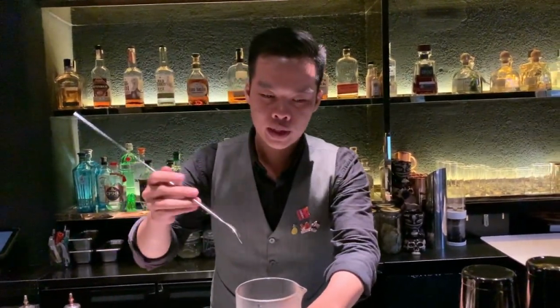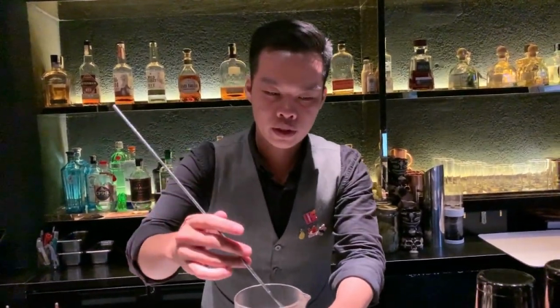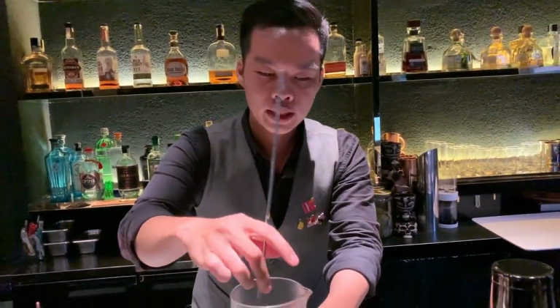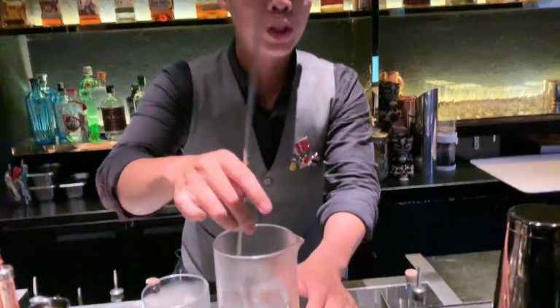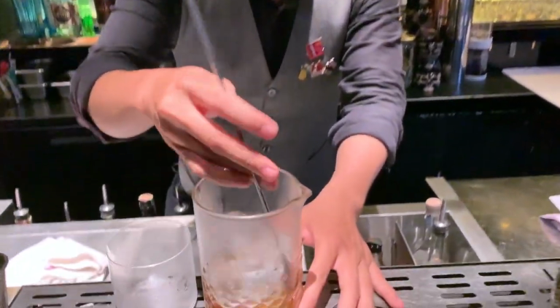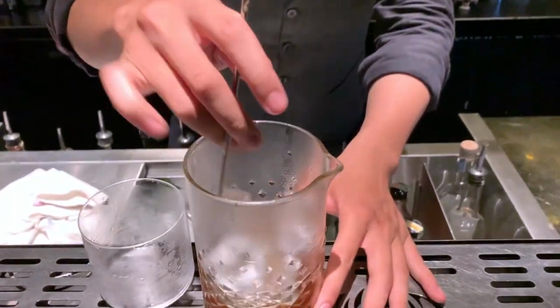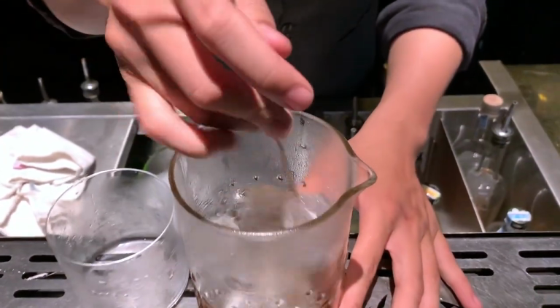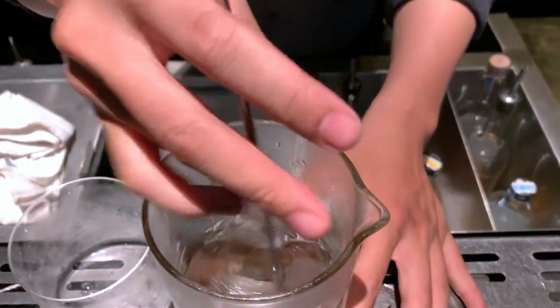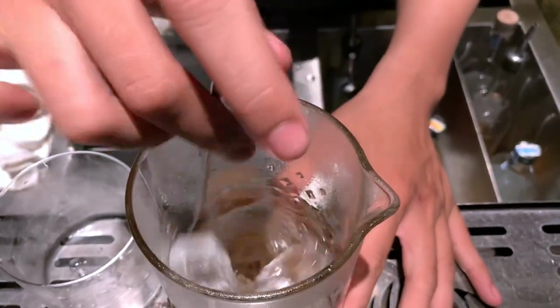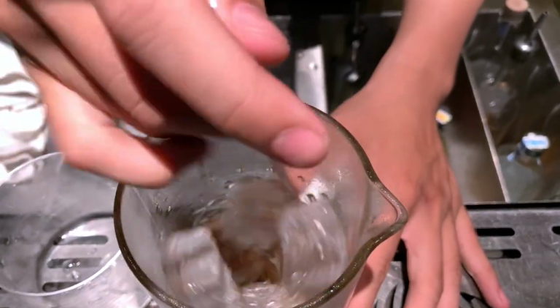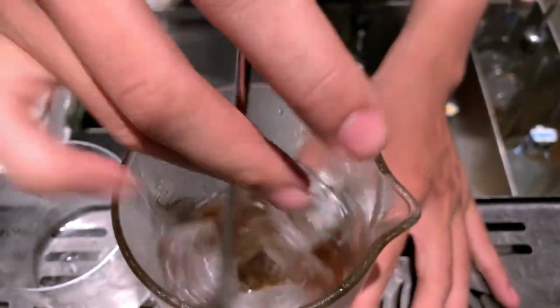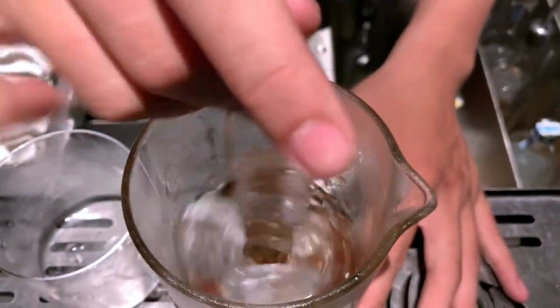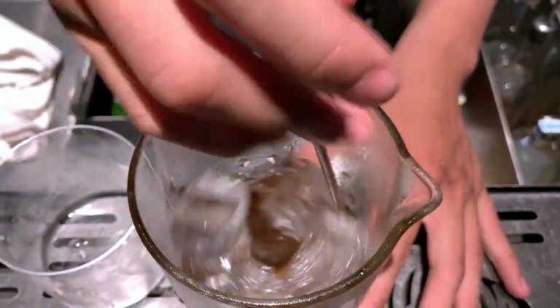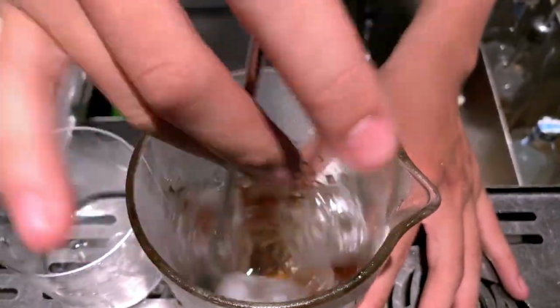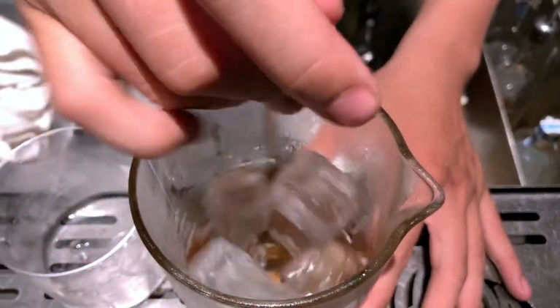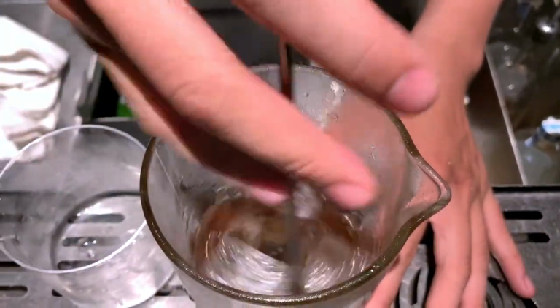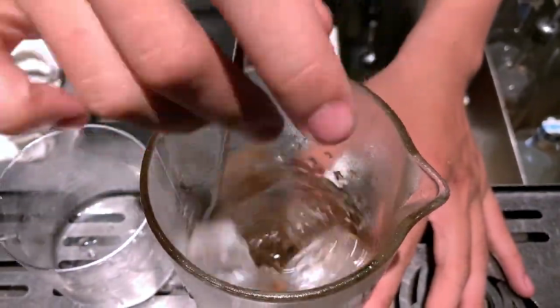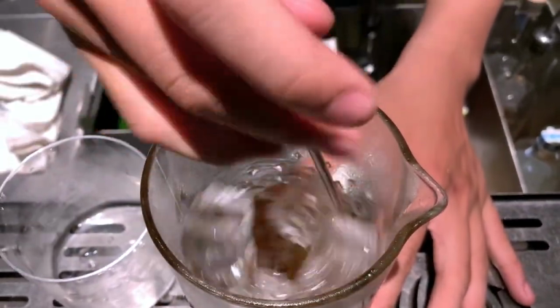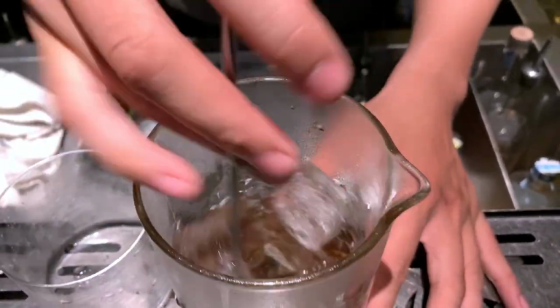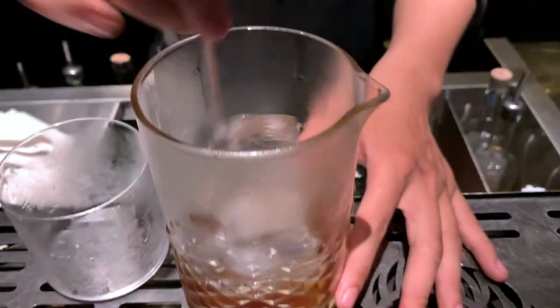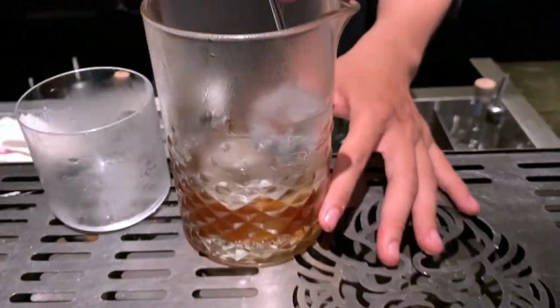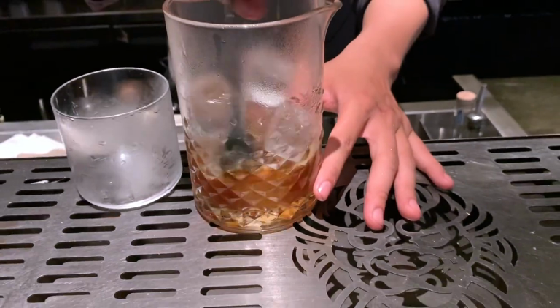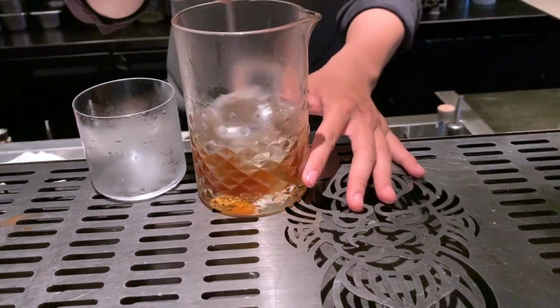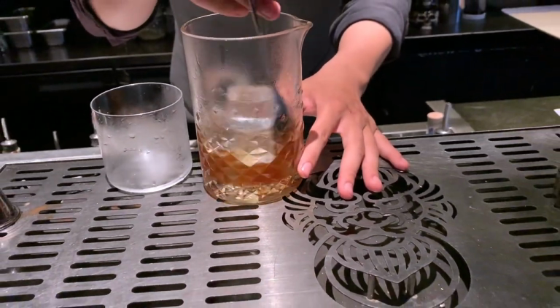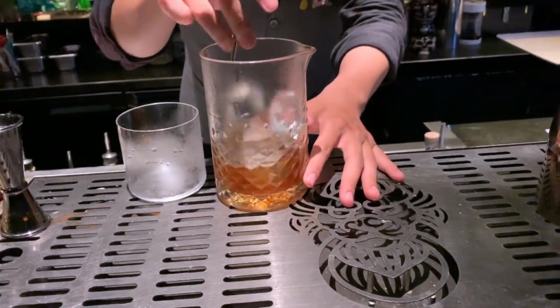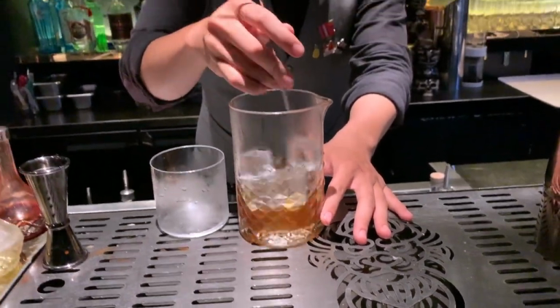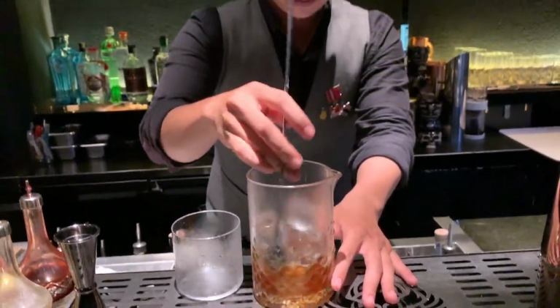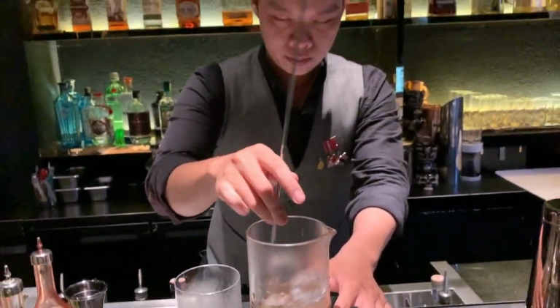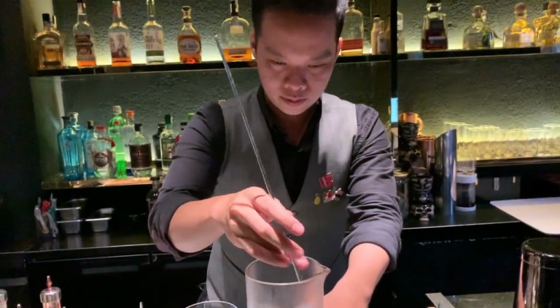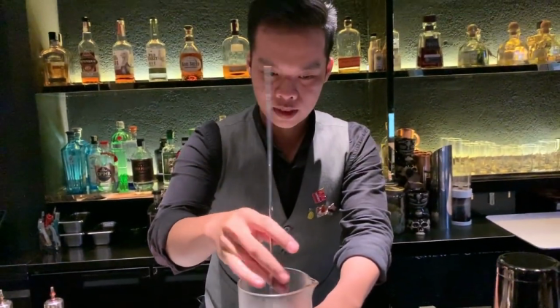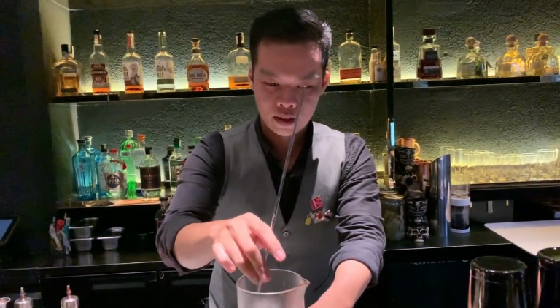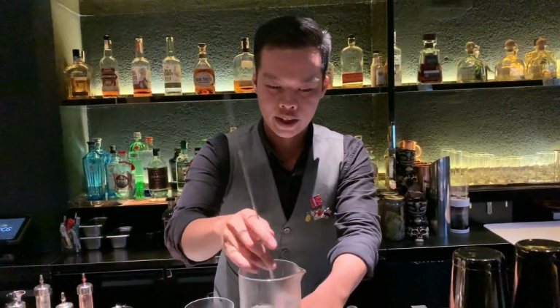For mixing the drinks, I will stir it — looks like a little bit sweet. All right.